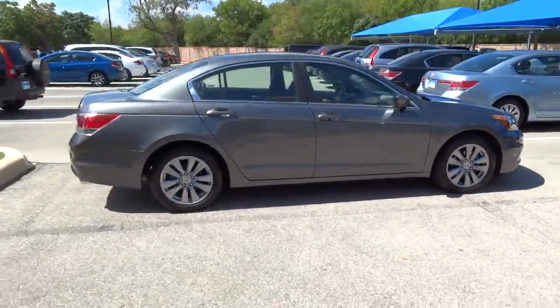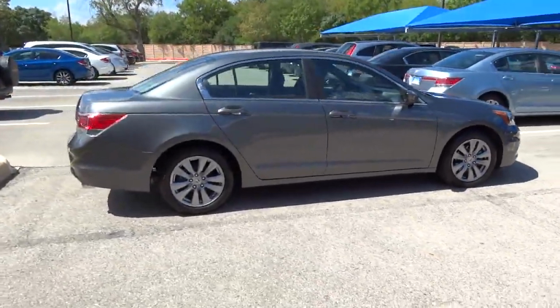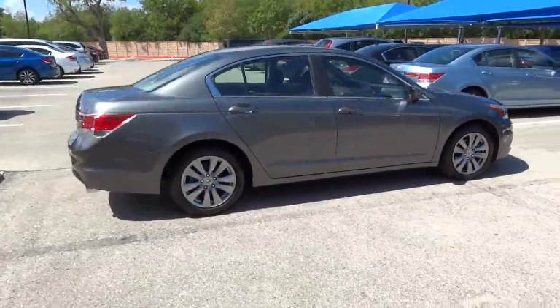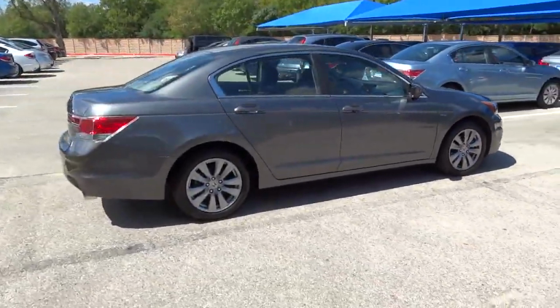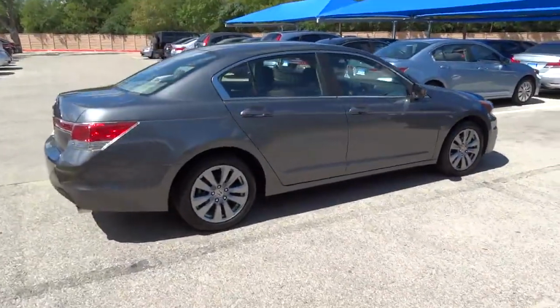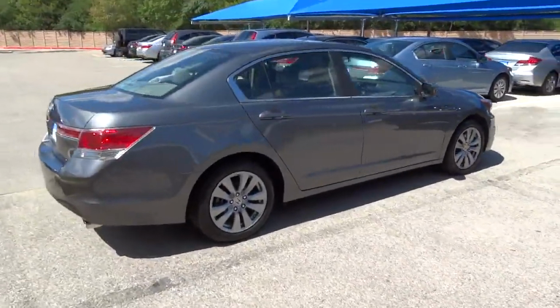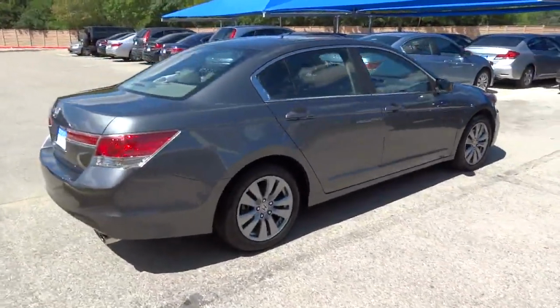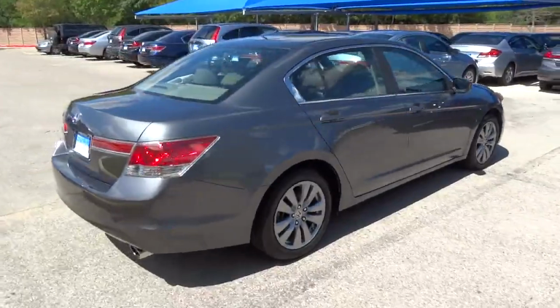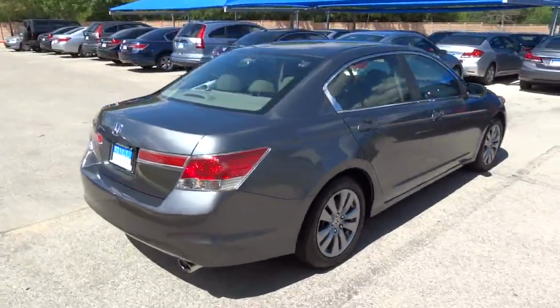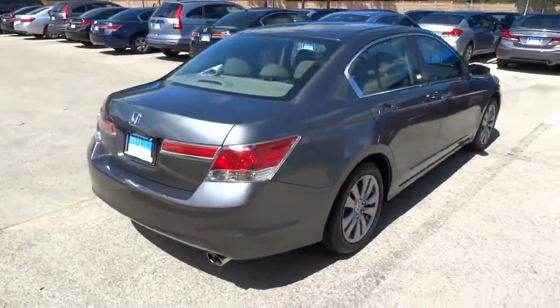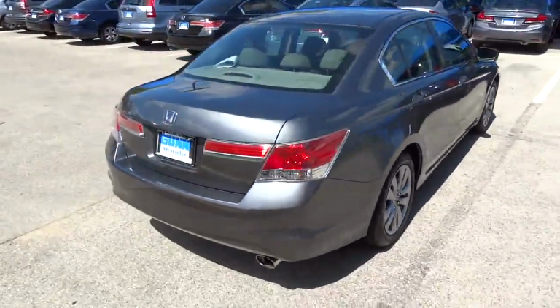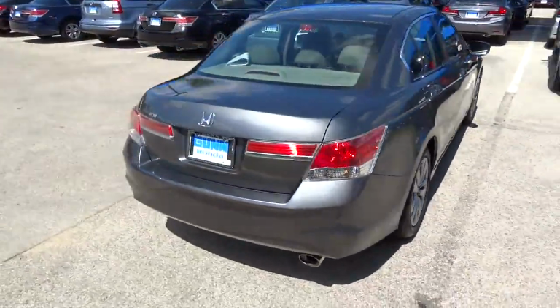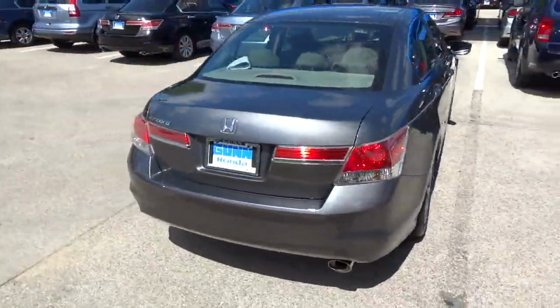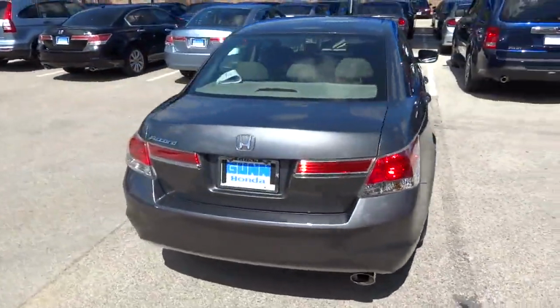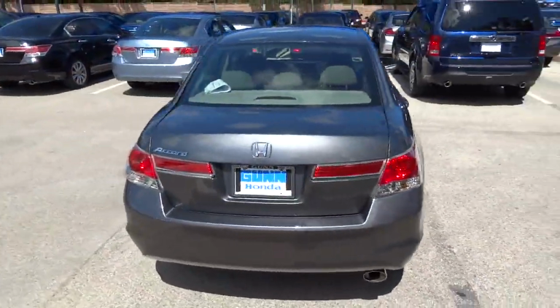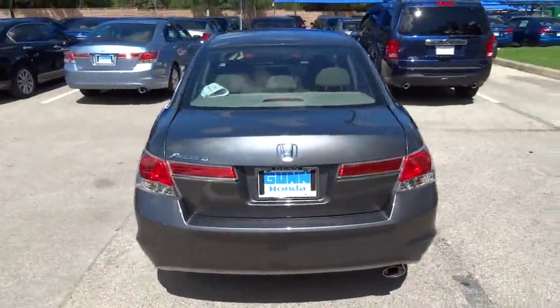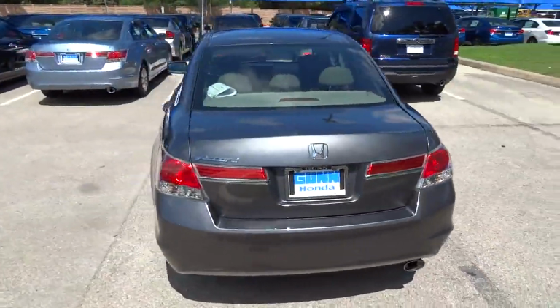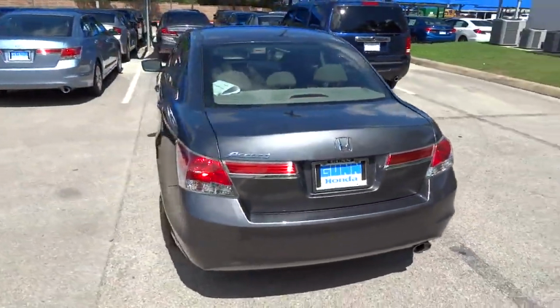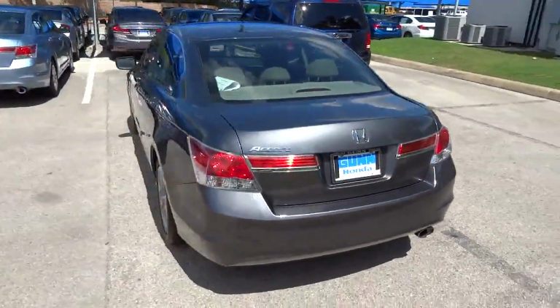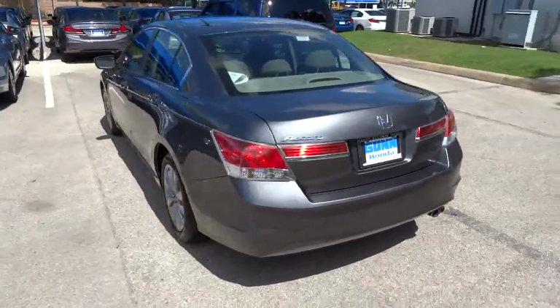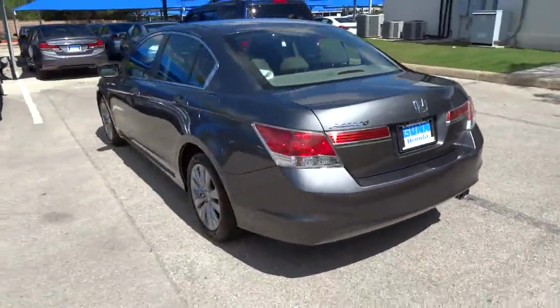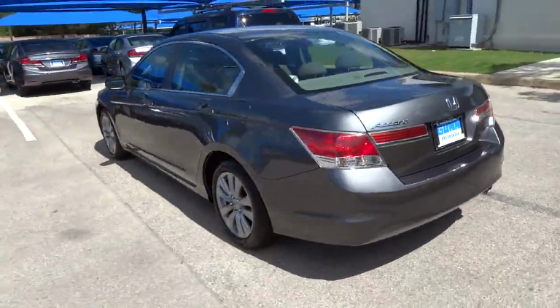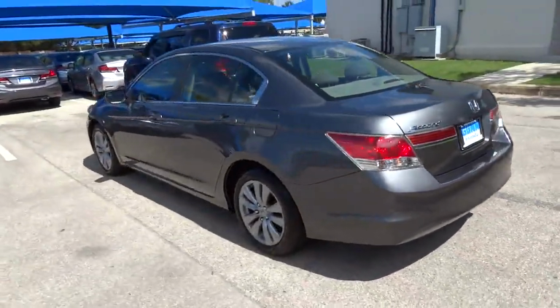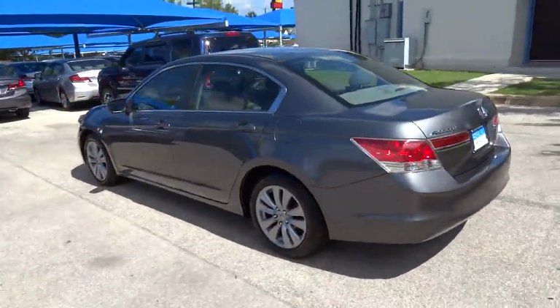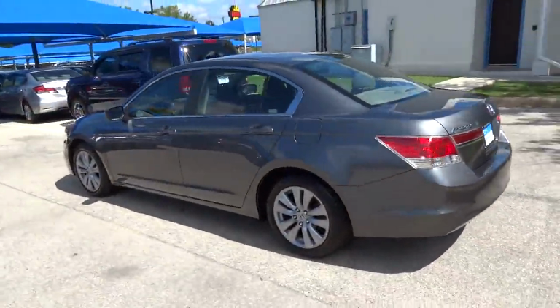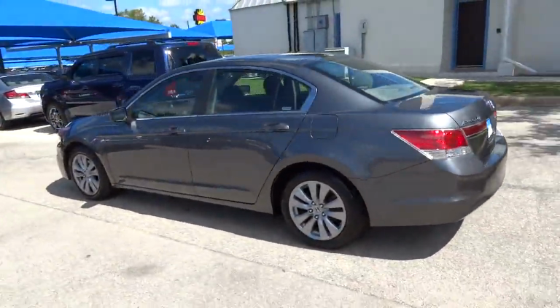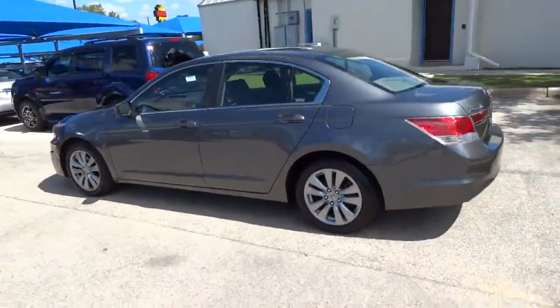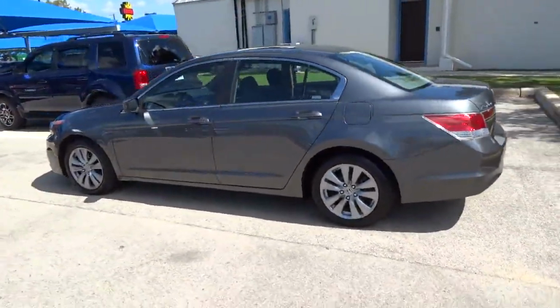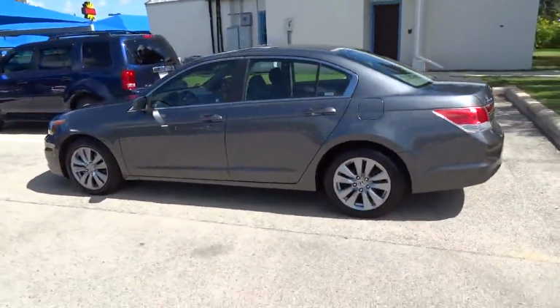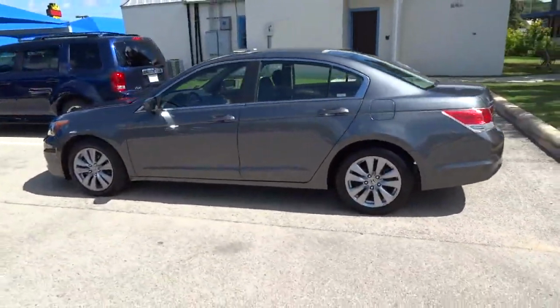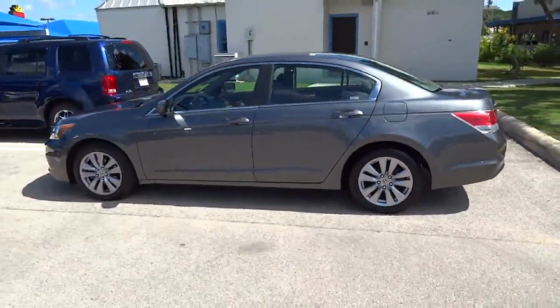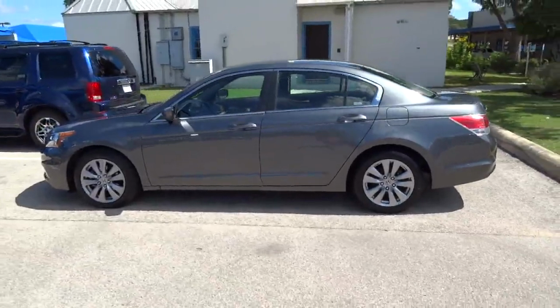Stability control, traction control, automatic transmission, air conditioning, front wheel drive, cruise control, power windows, passenger airbag, remote power door locks, speed proportional power steering.